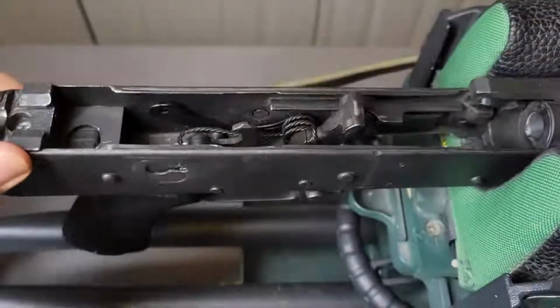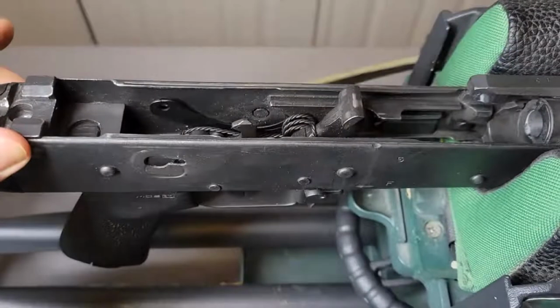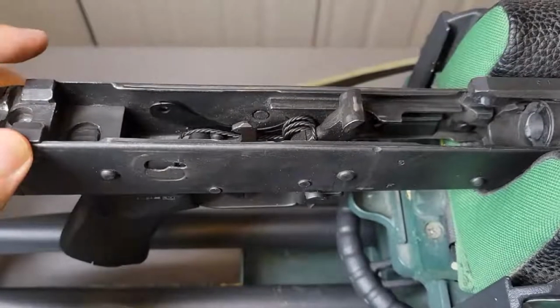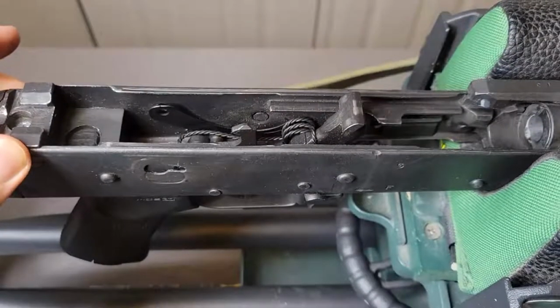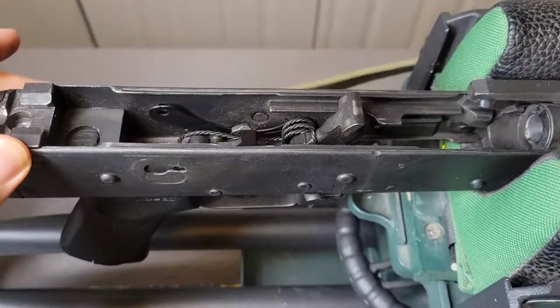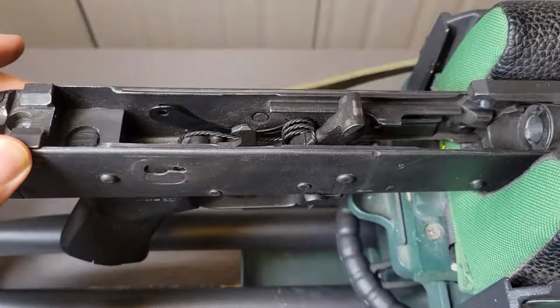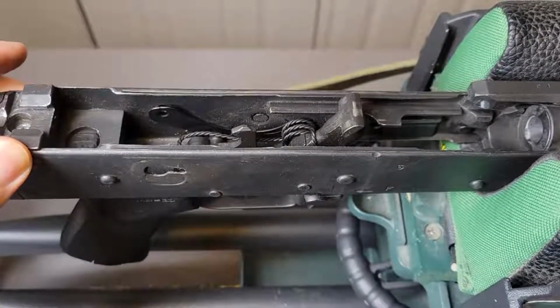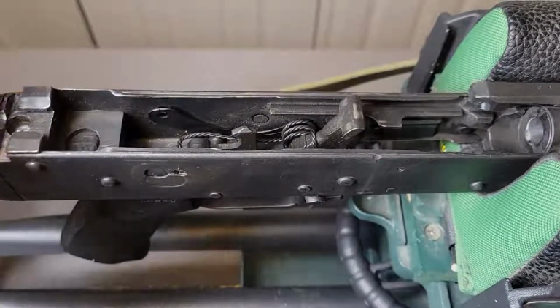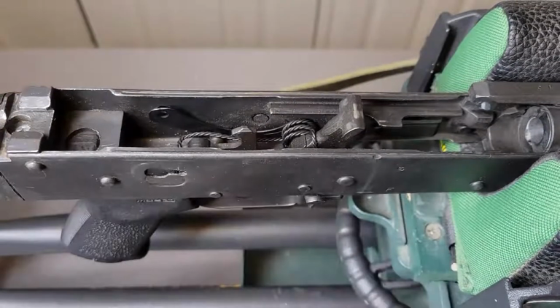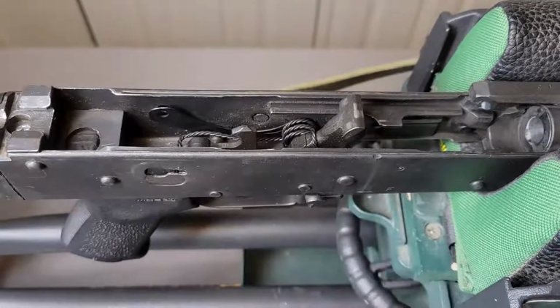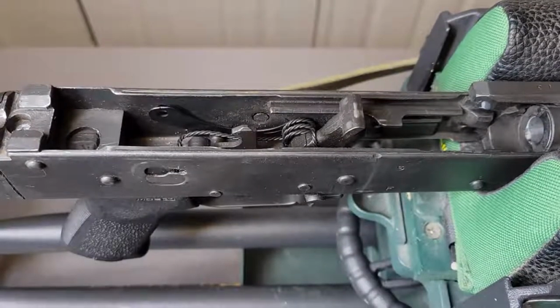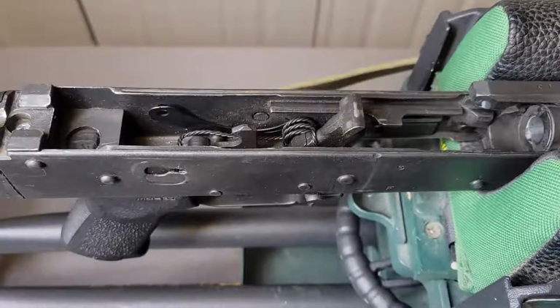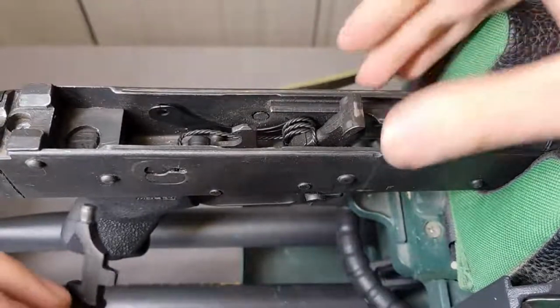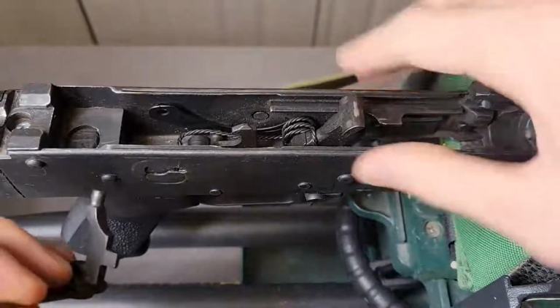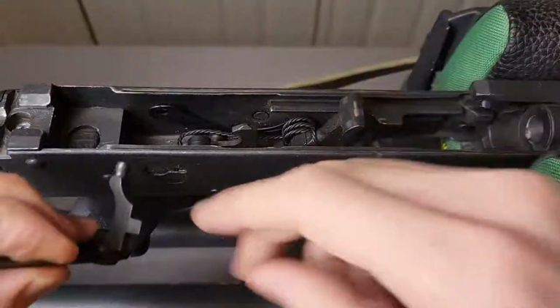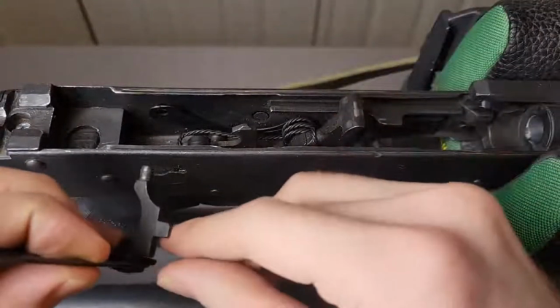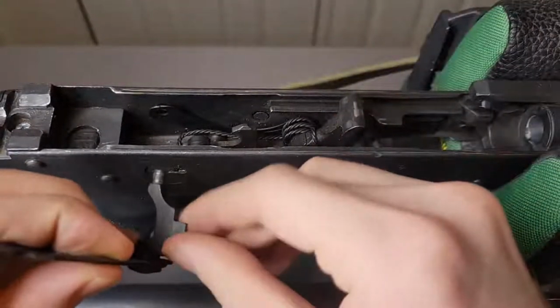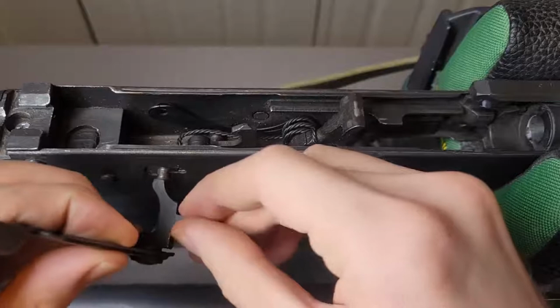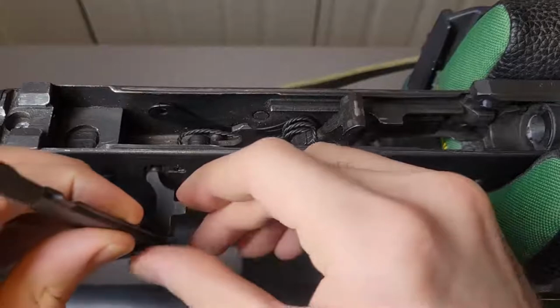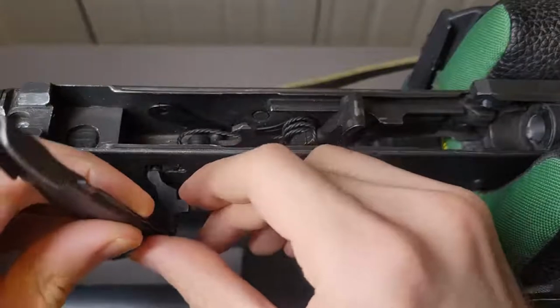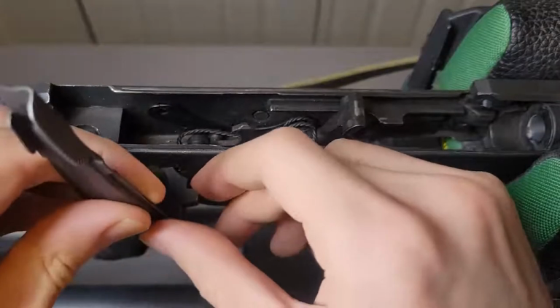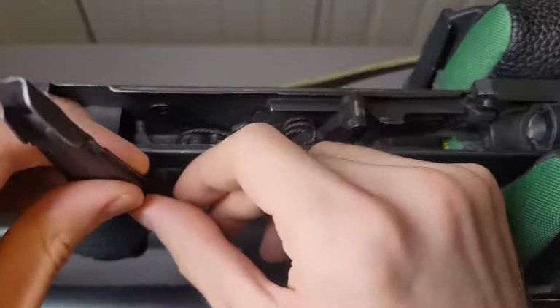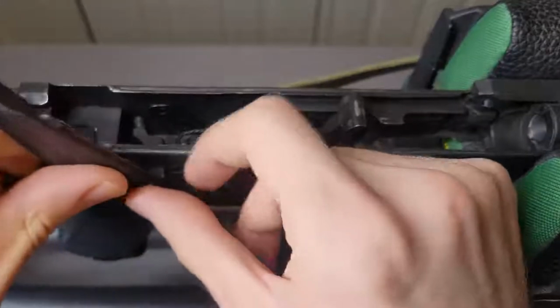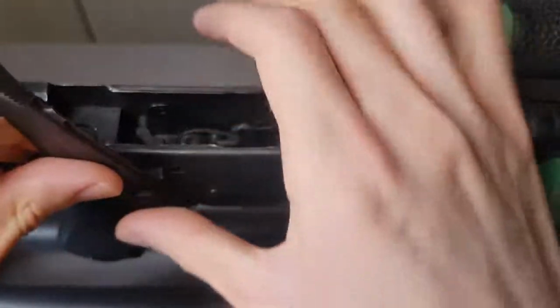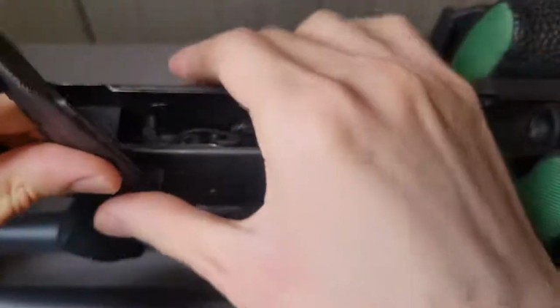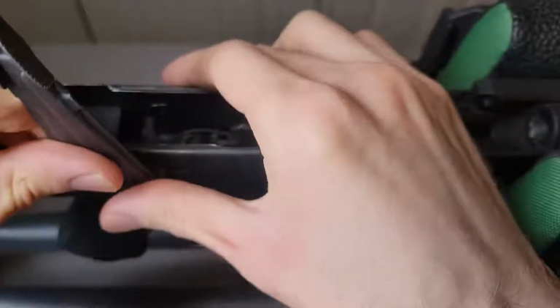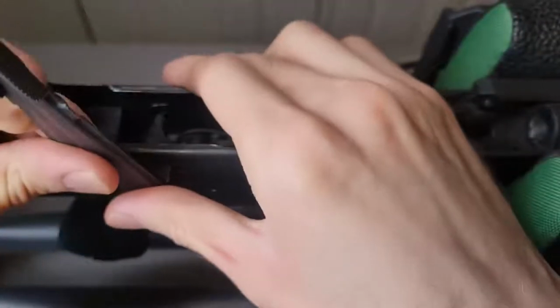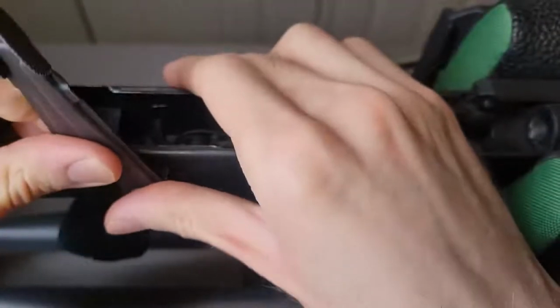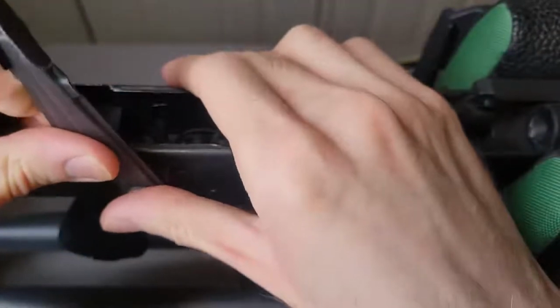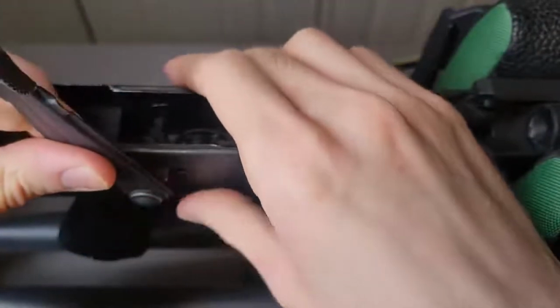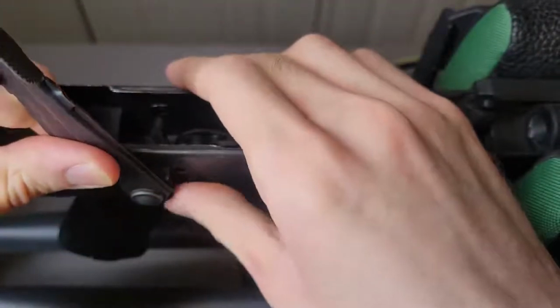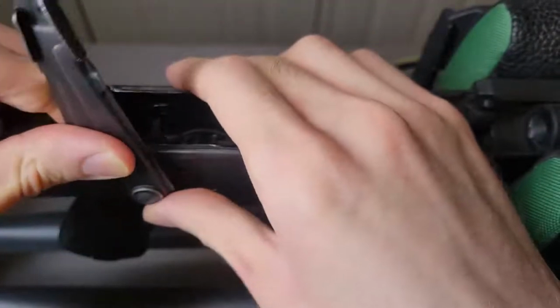Just like so. Now we'll just push the safety through the same way and it should just pop right through if everything's lined up properly.